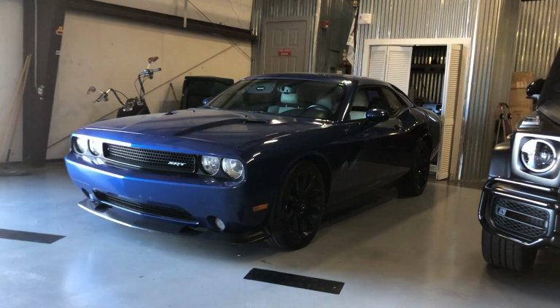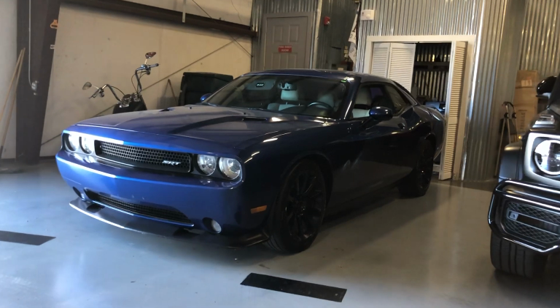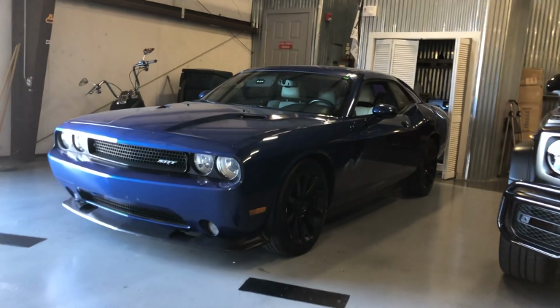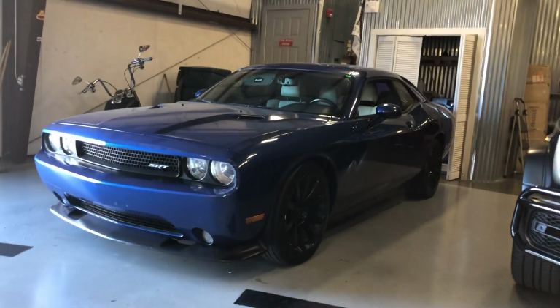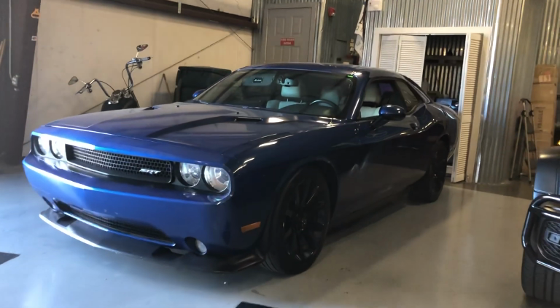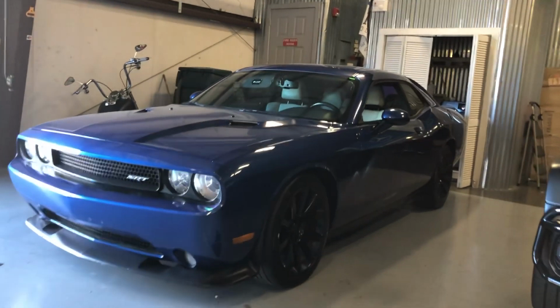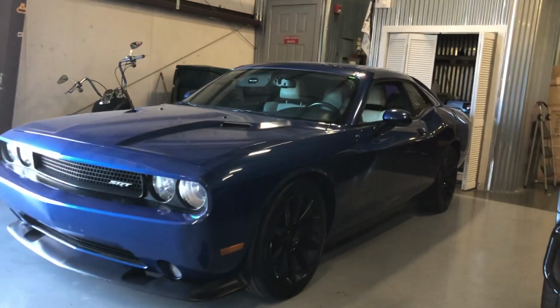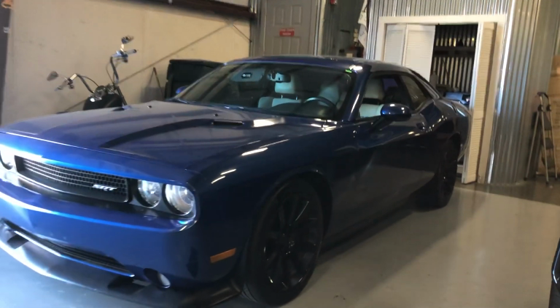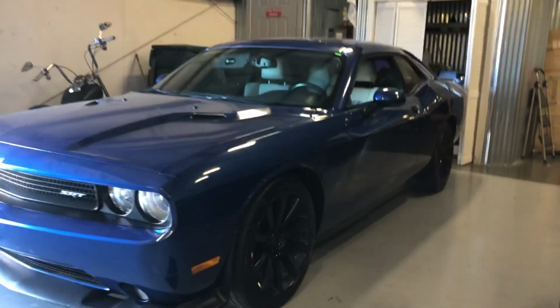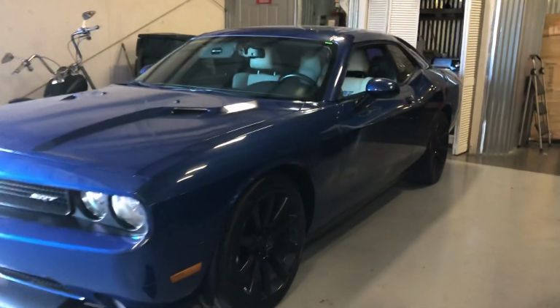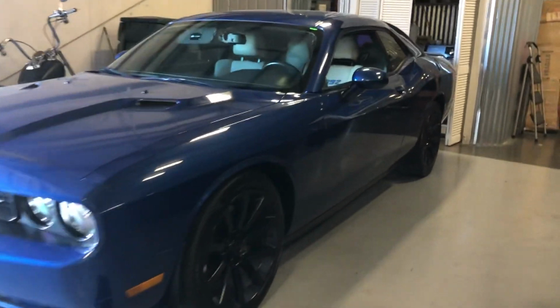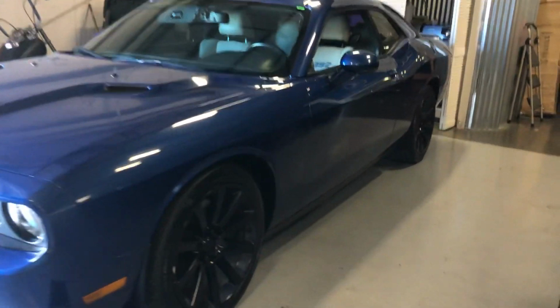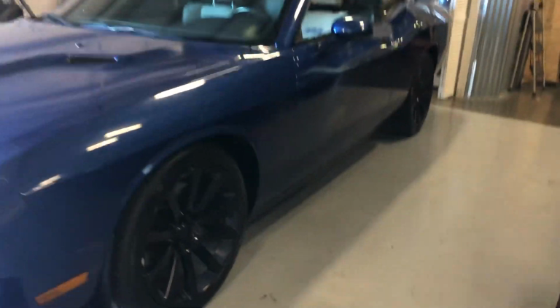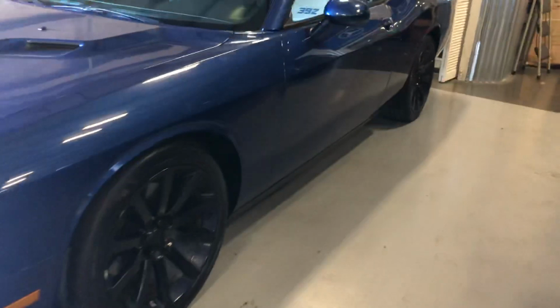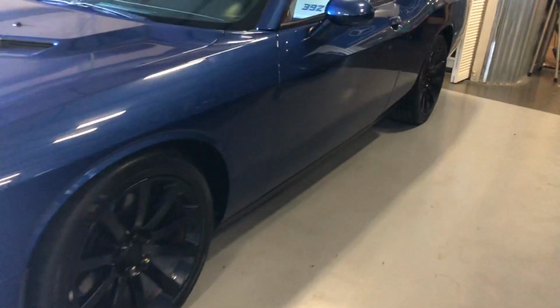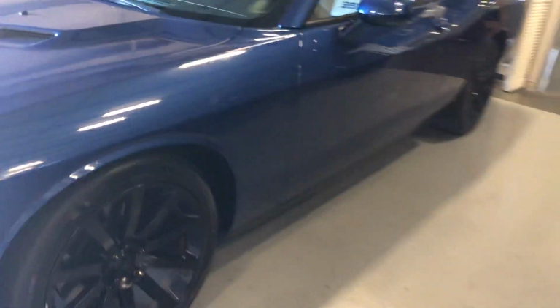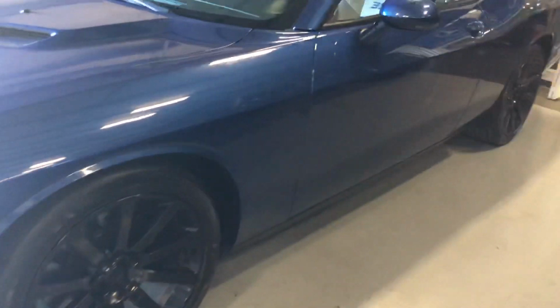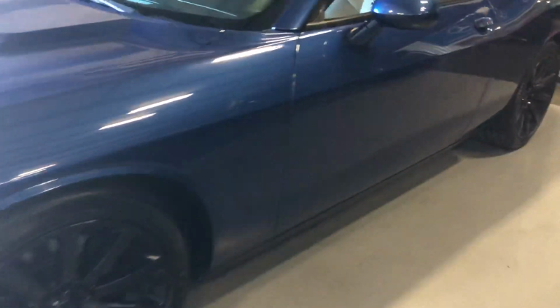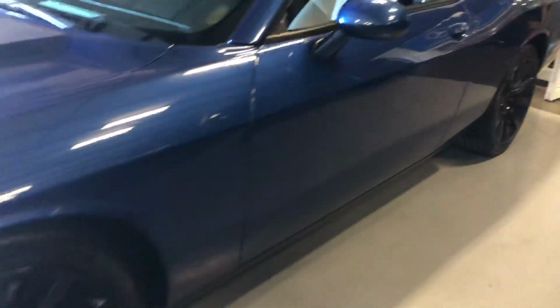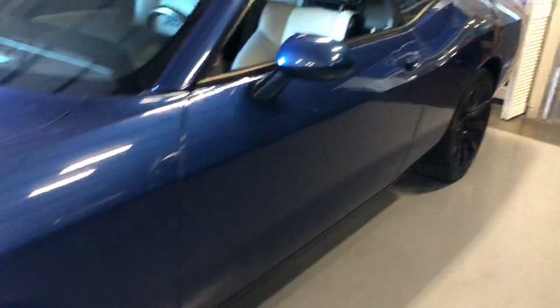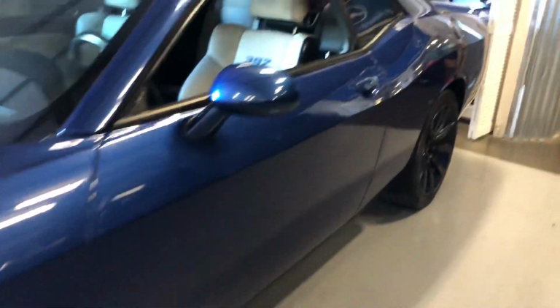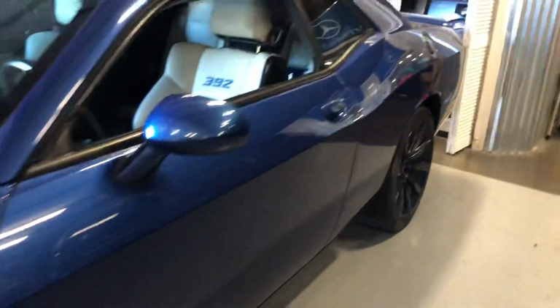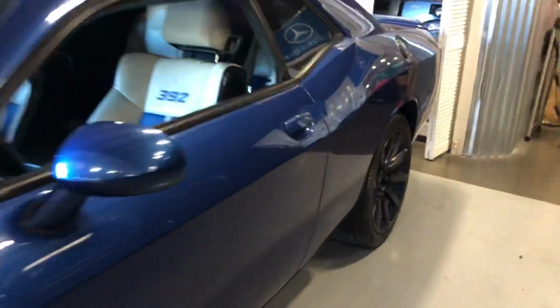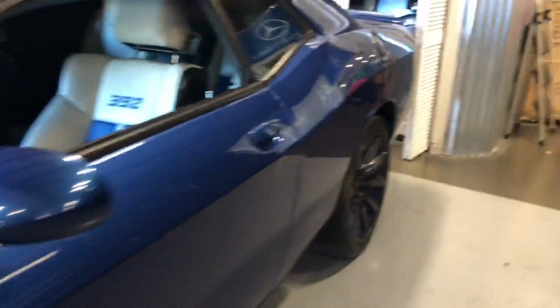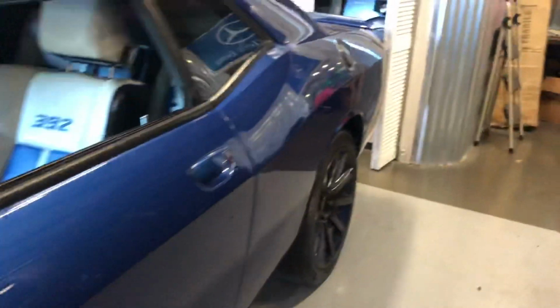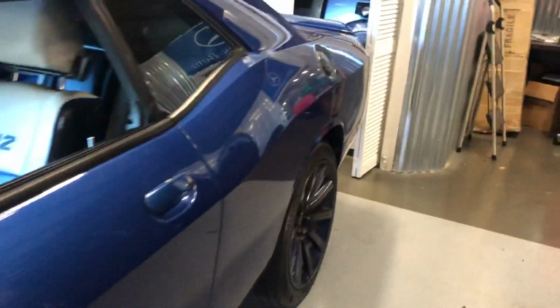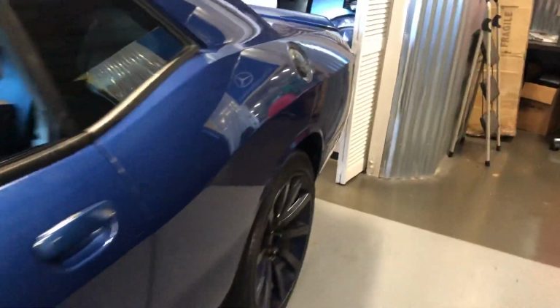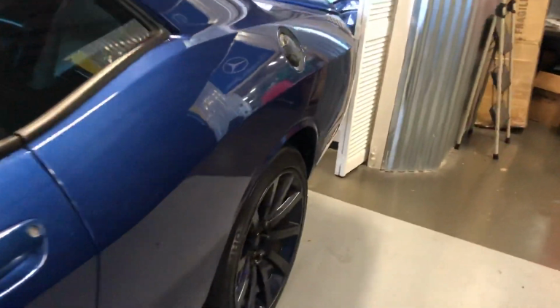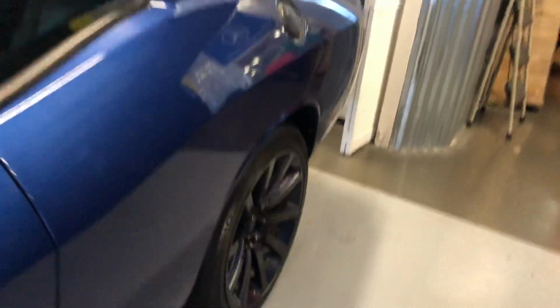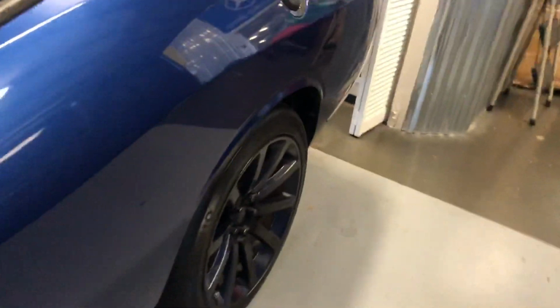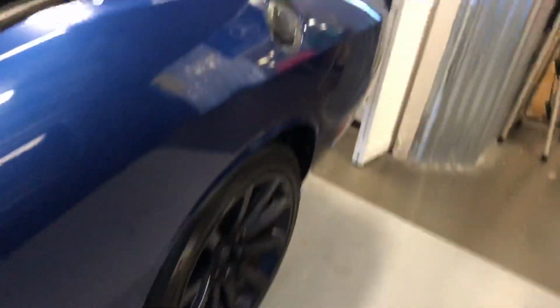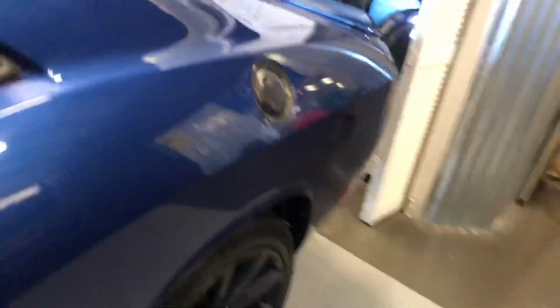Hey Bernard, this is Vance Painter here over at World Class Cars. I just wanted to give you a quick walk around this beautiful 392 that we have available here.